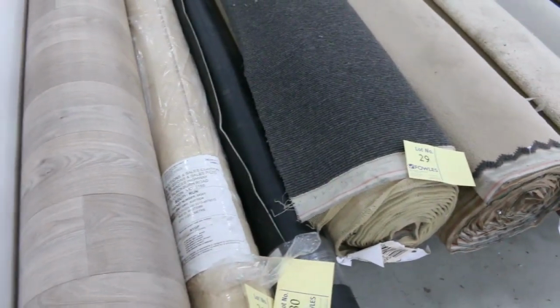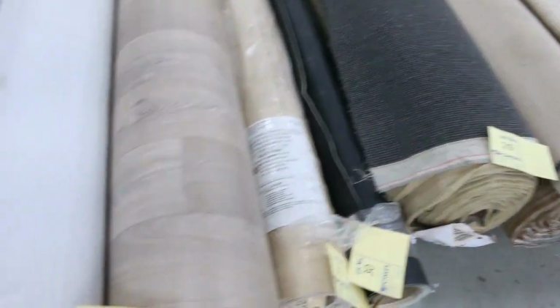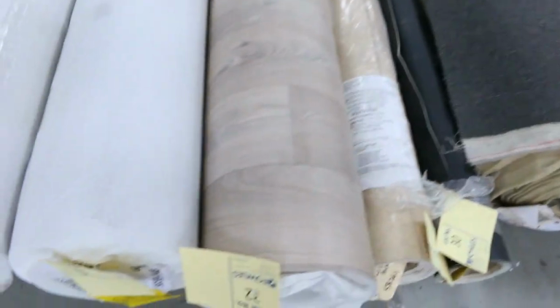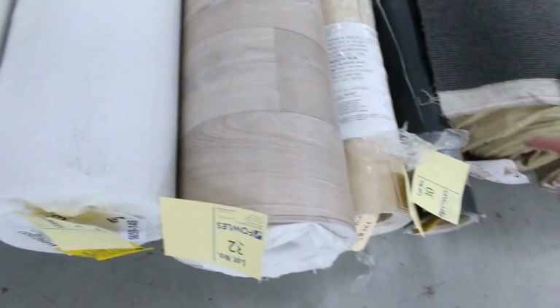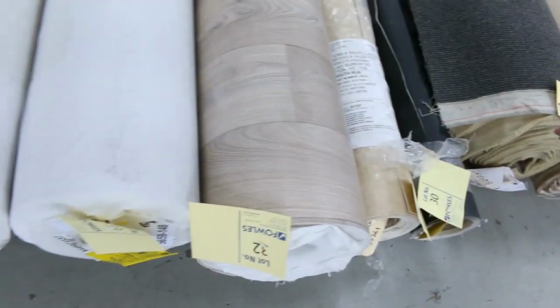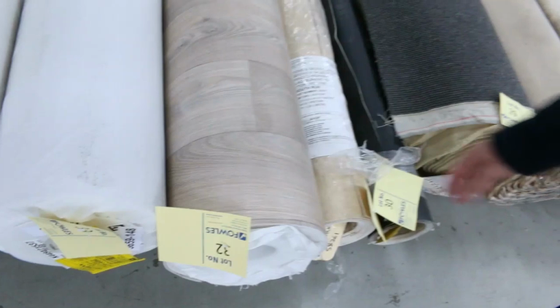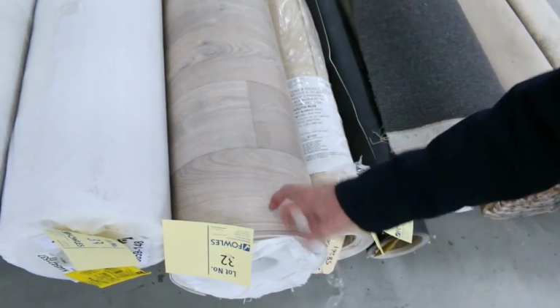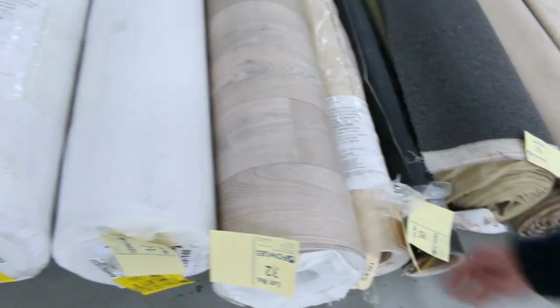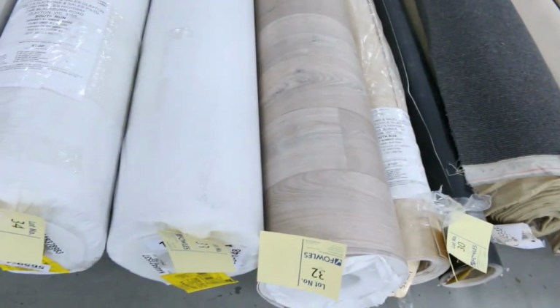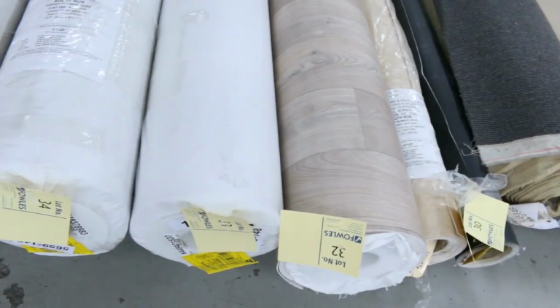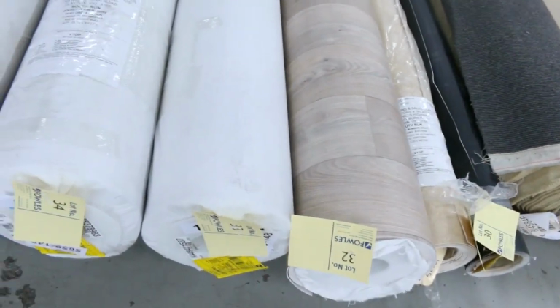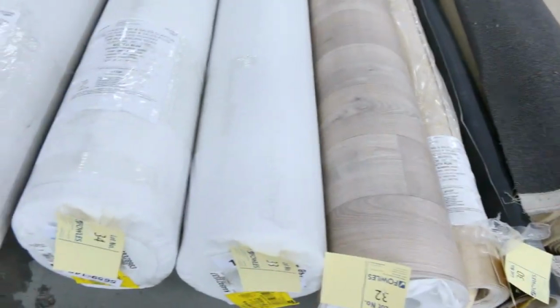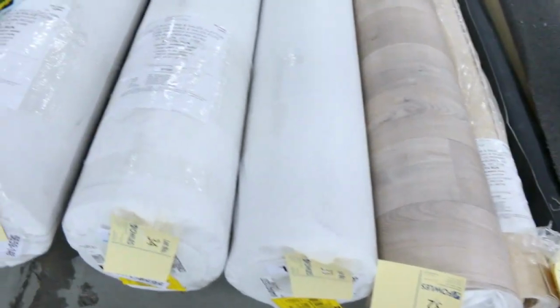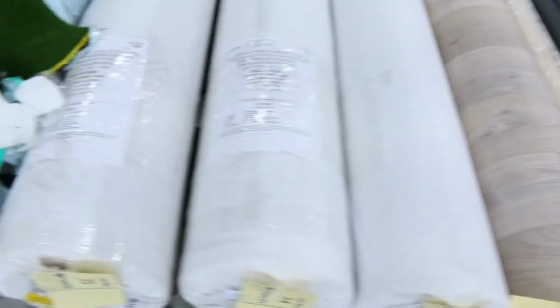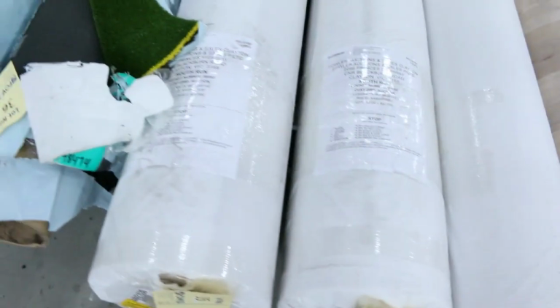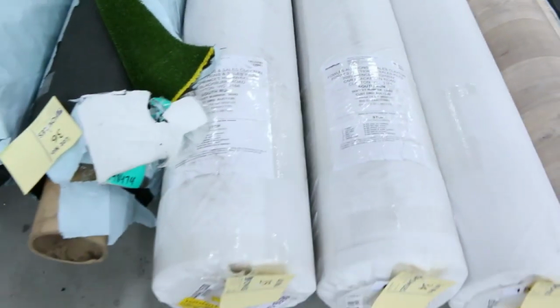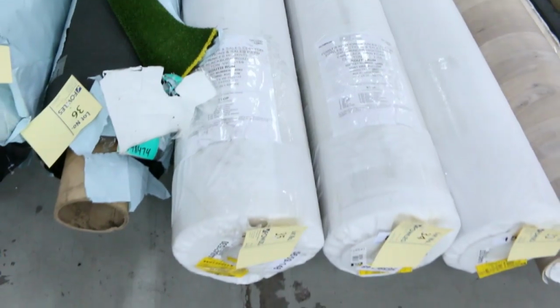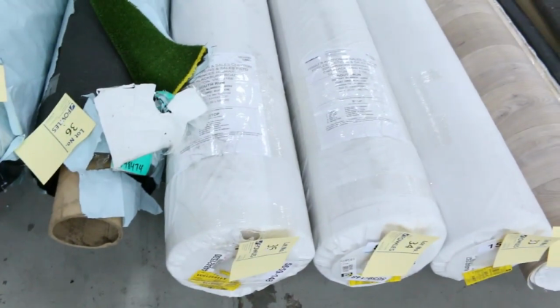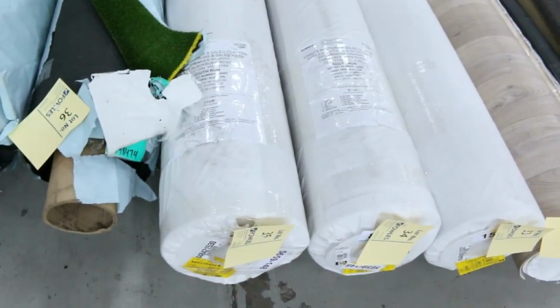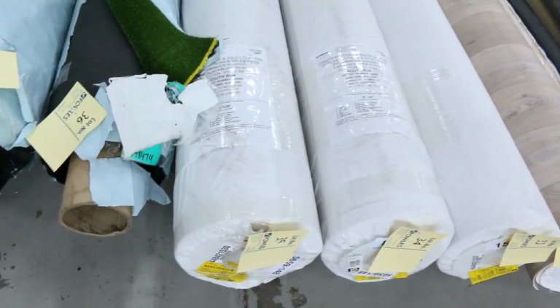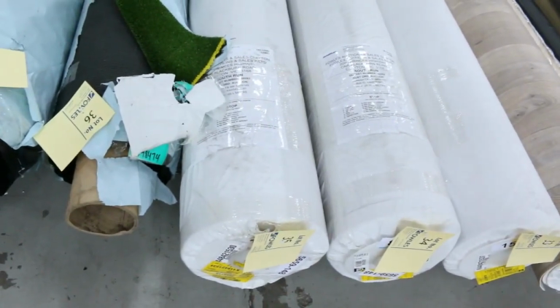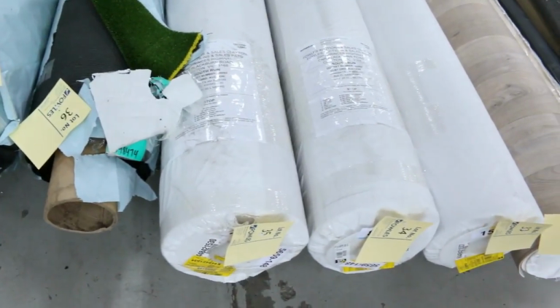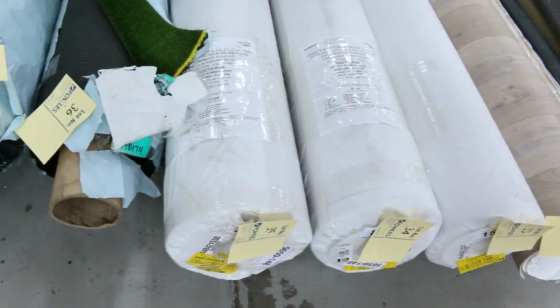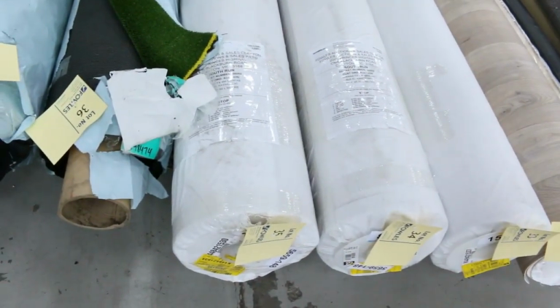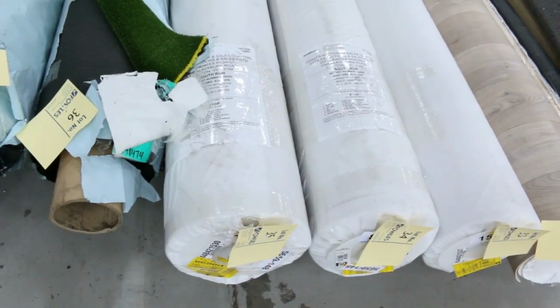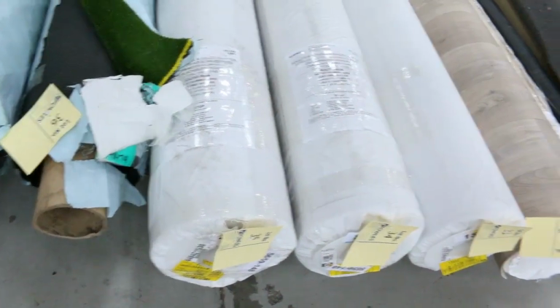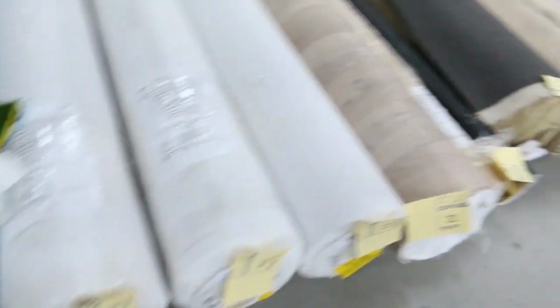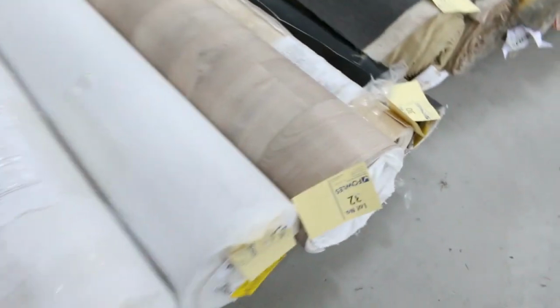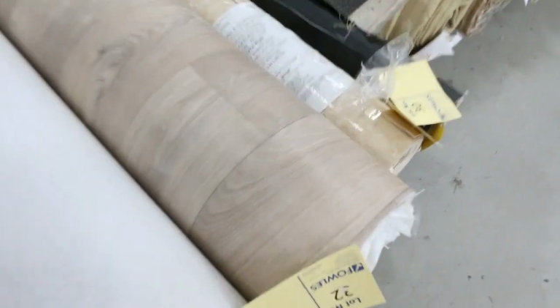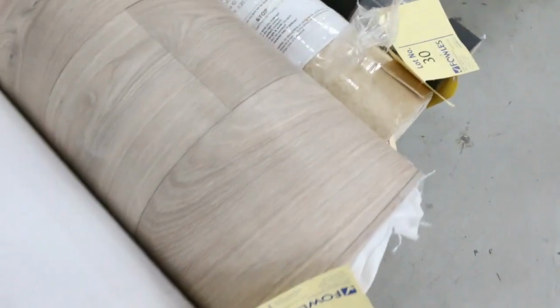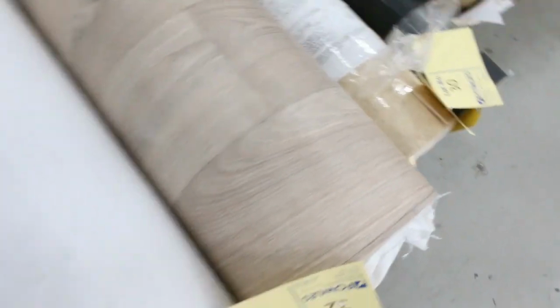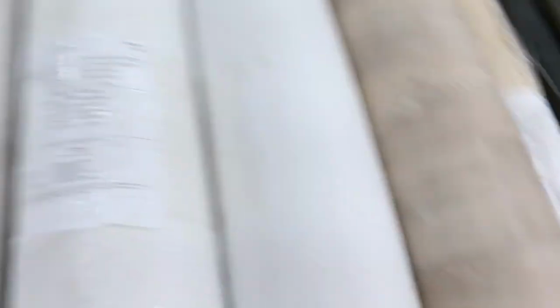Now we've got some vinyl — a couple of roll-ins there in the vinyls, and some big rolls. Have a look at that nice timber look design. We've got four rolls of it, quite large — 25 metres long, 4 metres wide — looking to get between $25 and $30 a lineal metre for that 4-metre-wide roll.